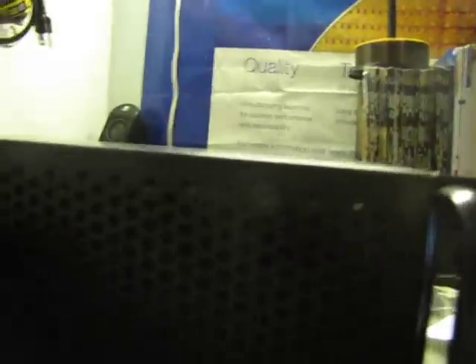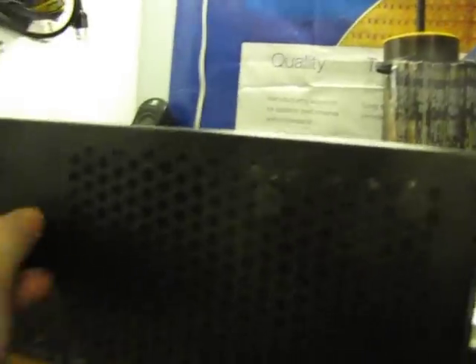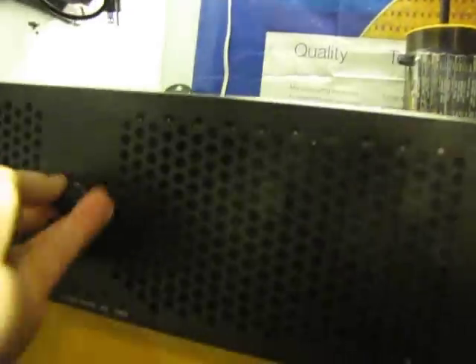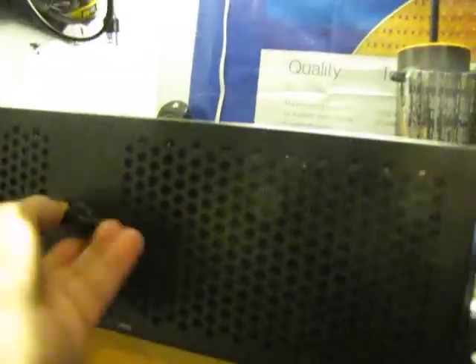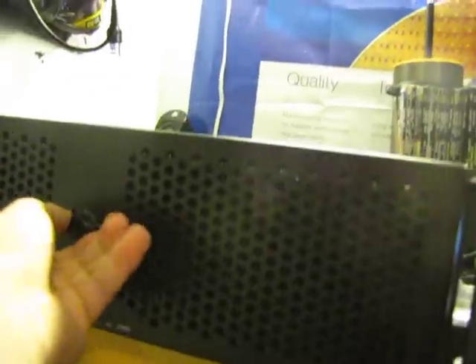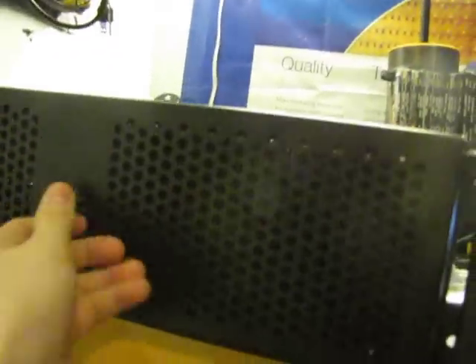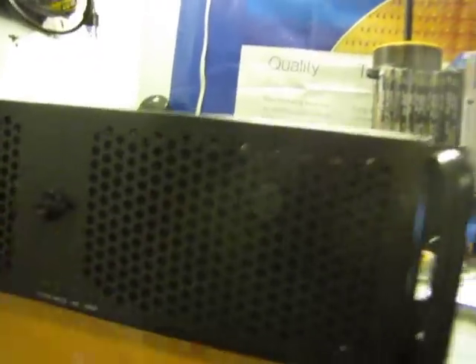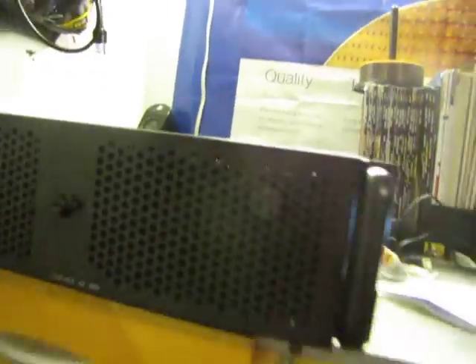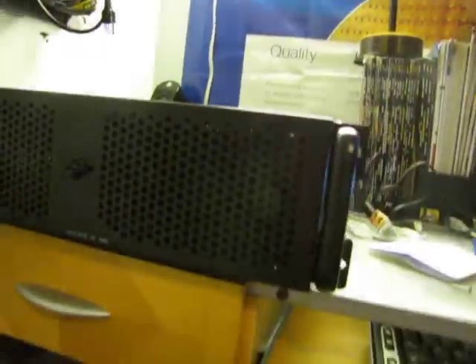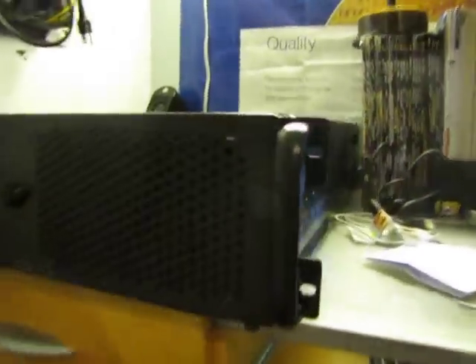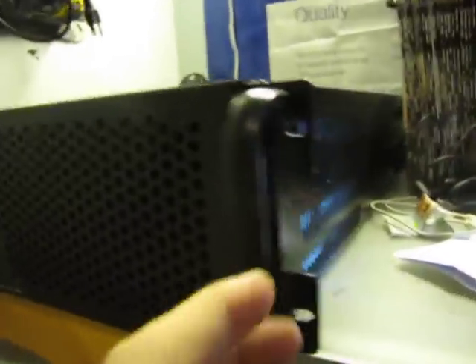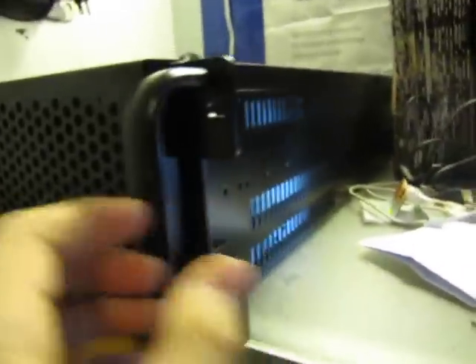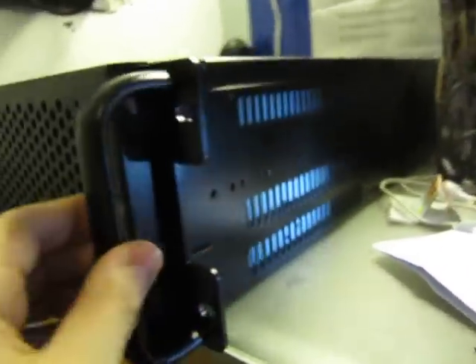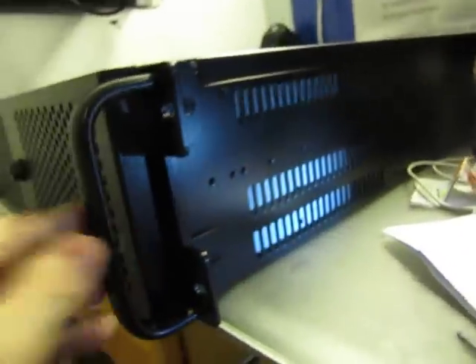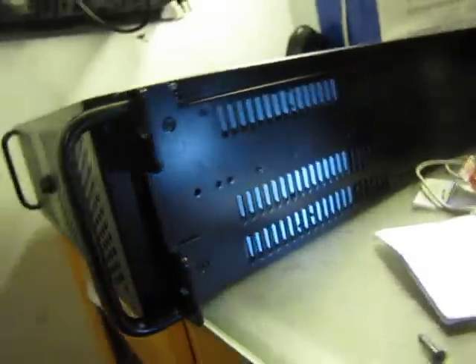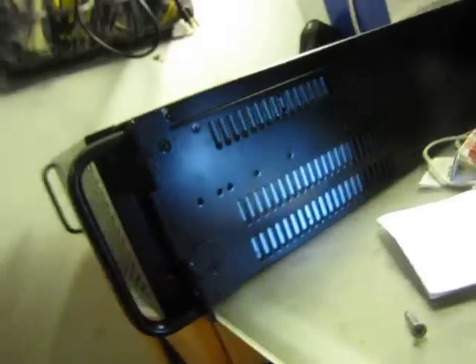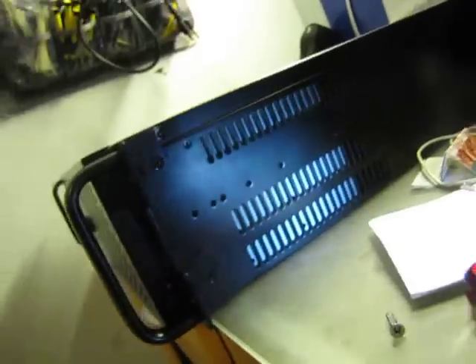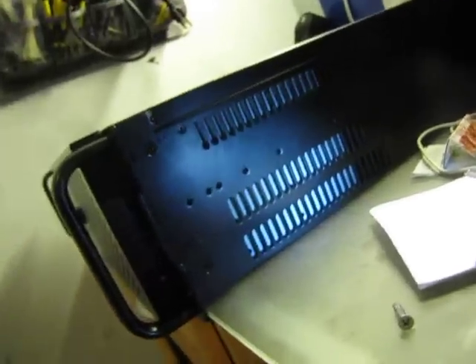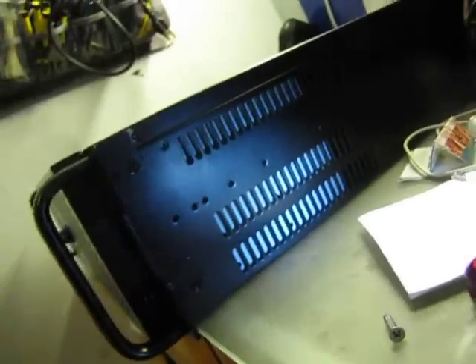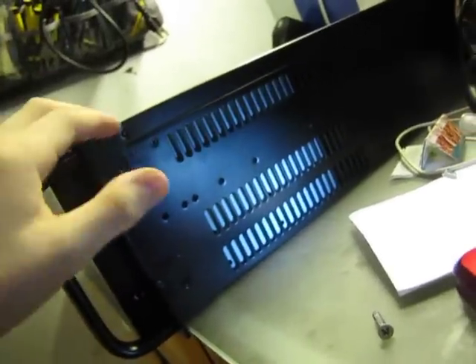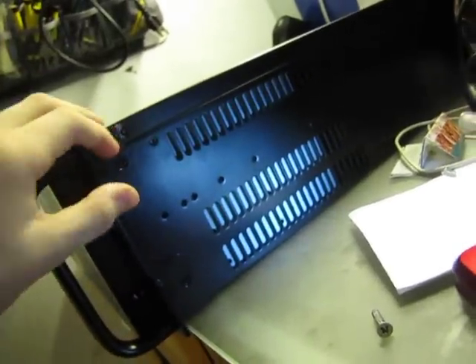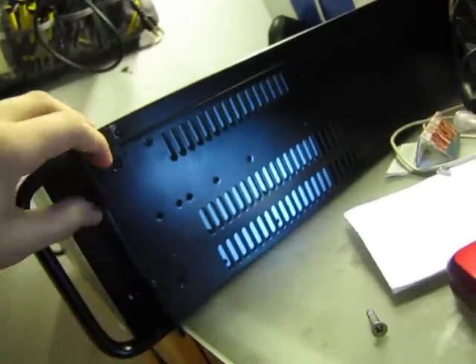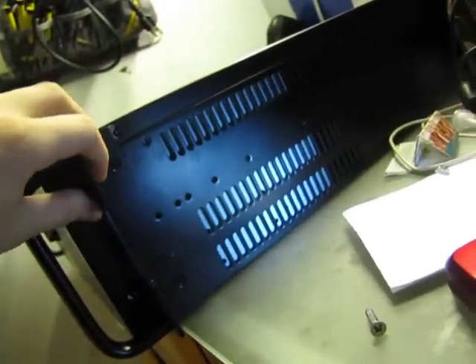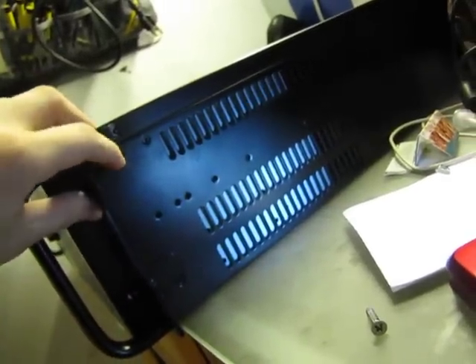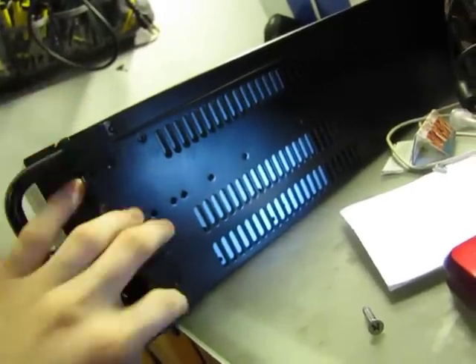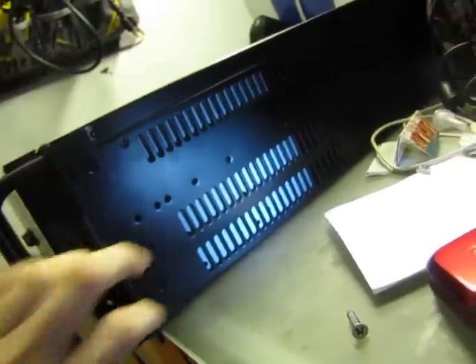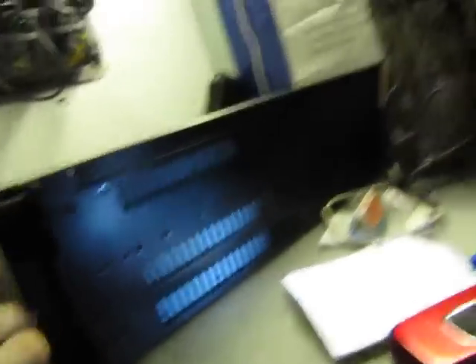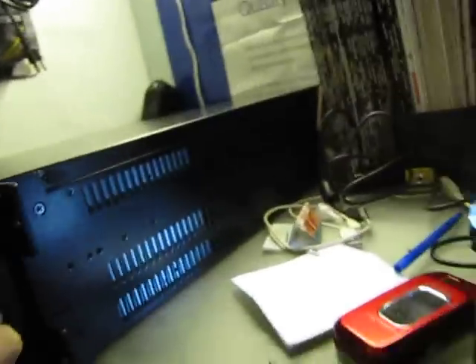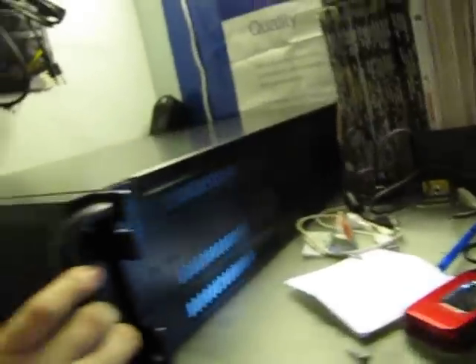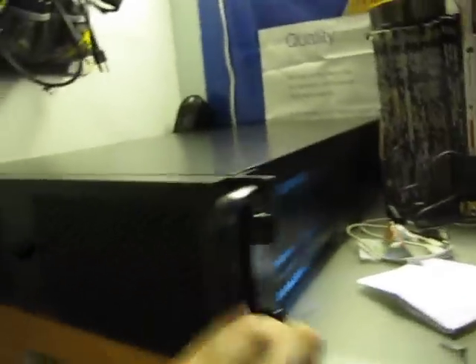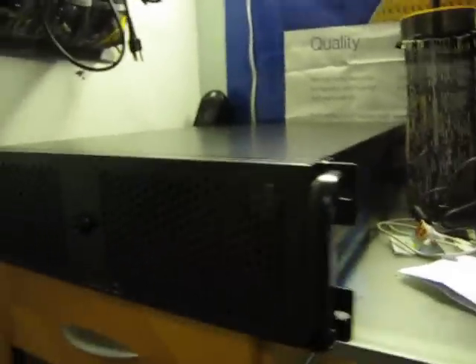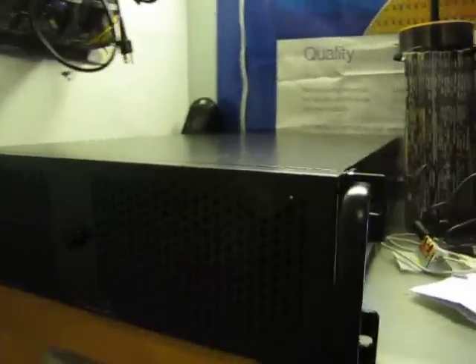That was the front — it's key lockable, the key is included, and there are steel hinges. You can see there are screws right here to remove them, so it's just a little box.